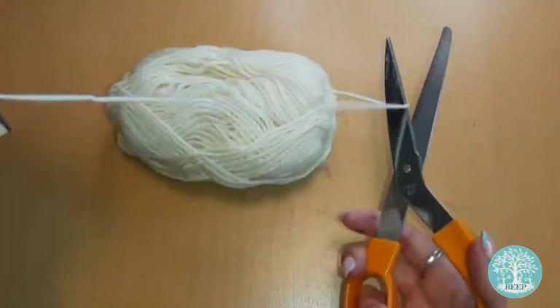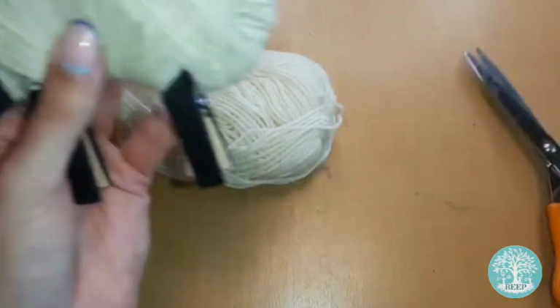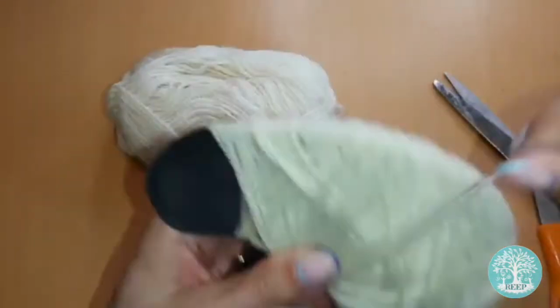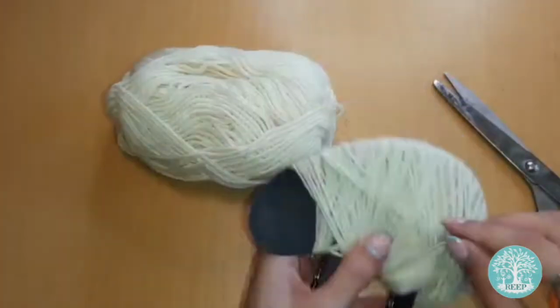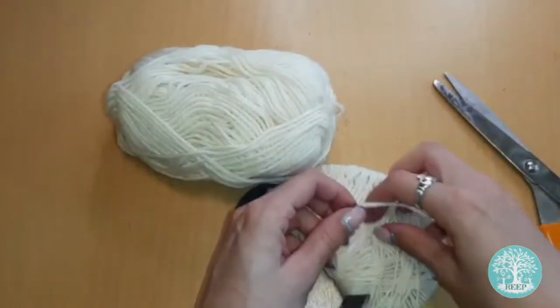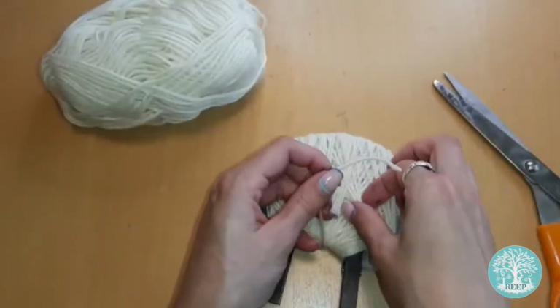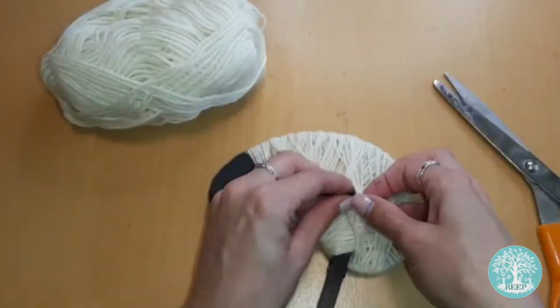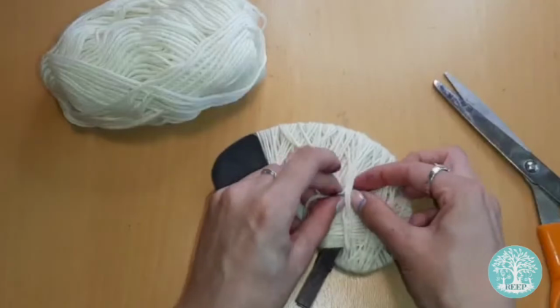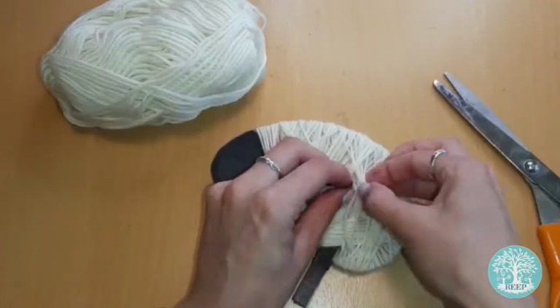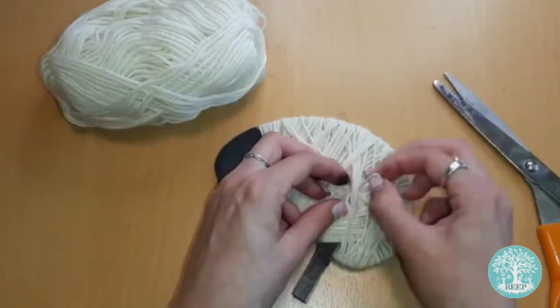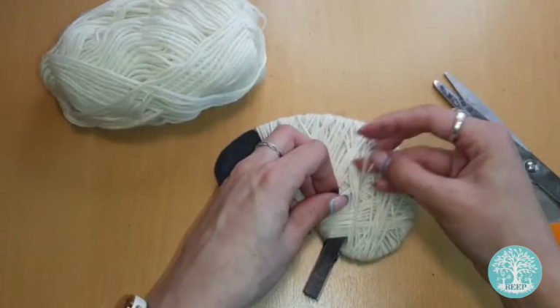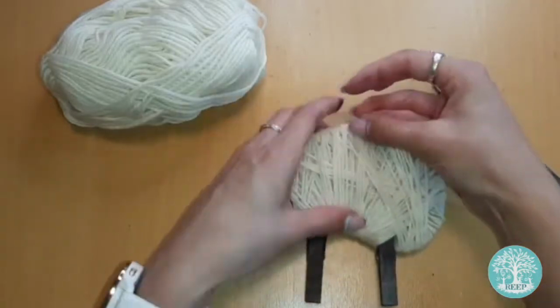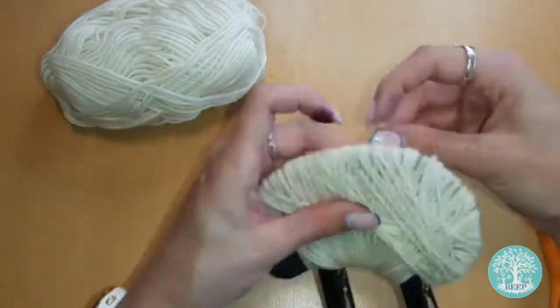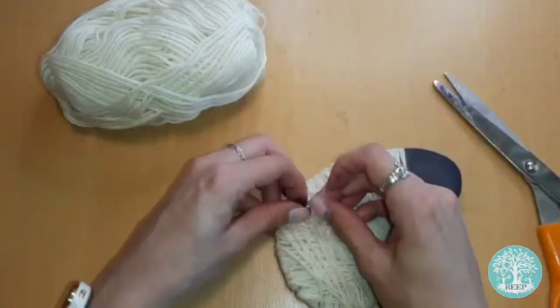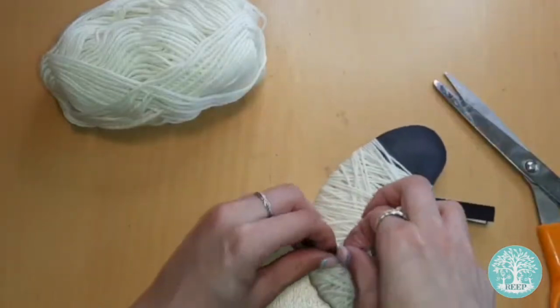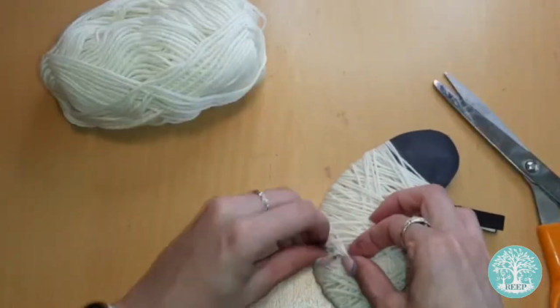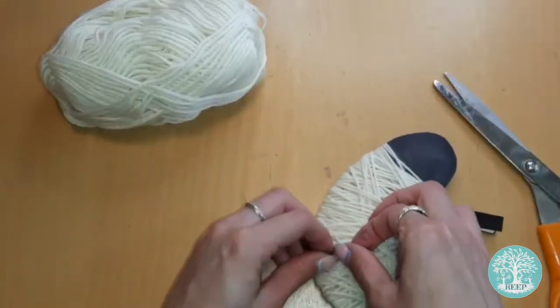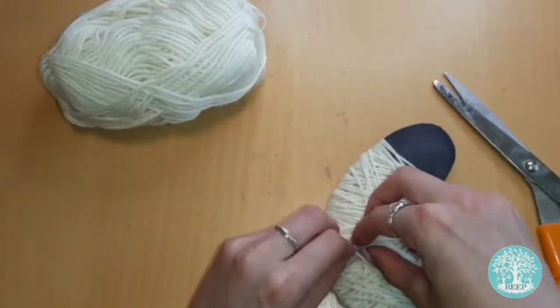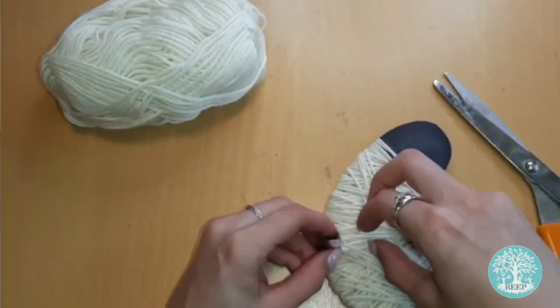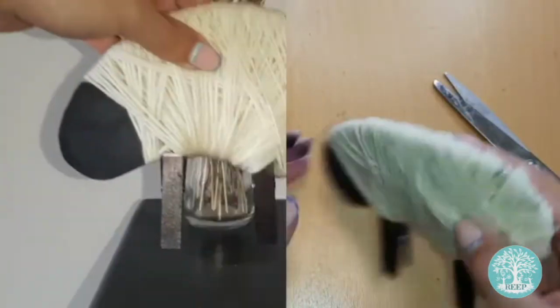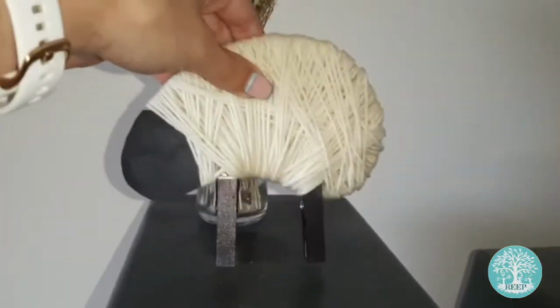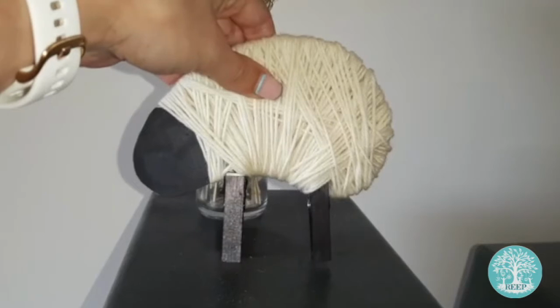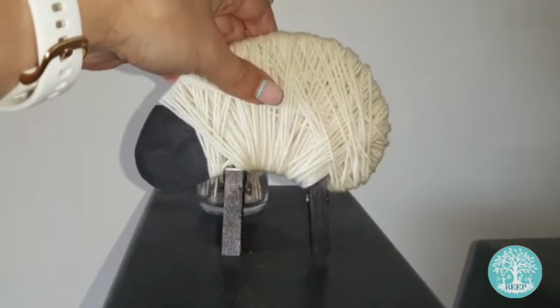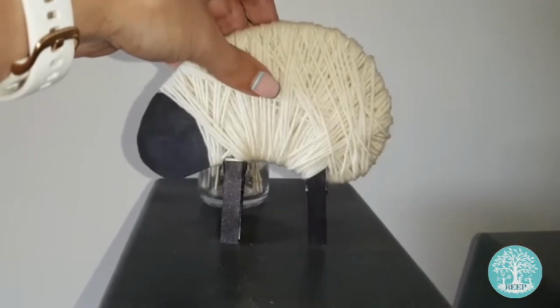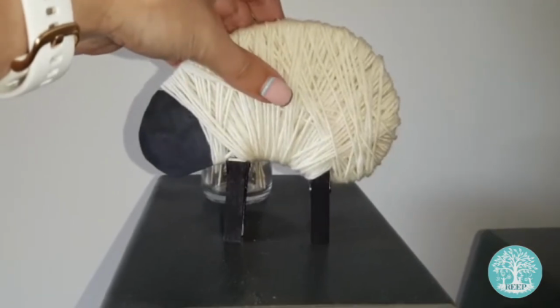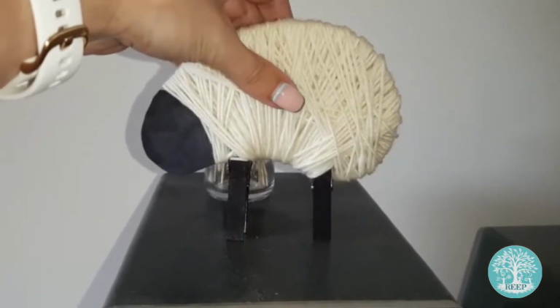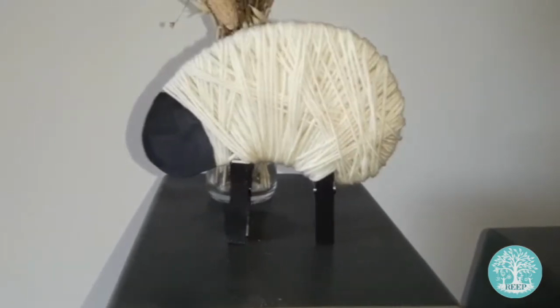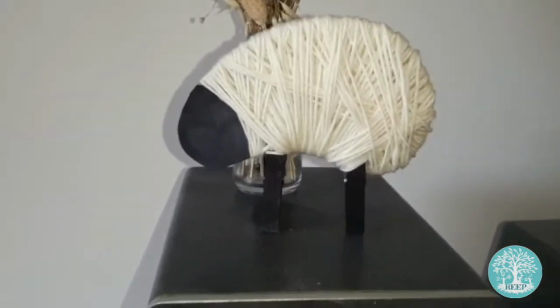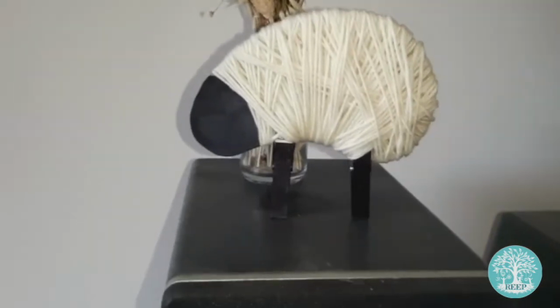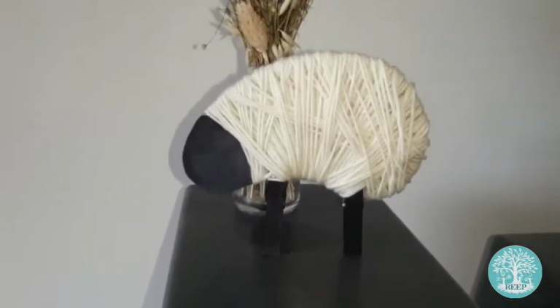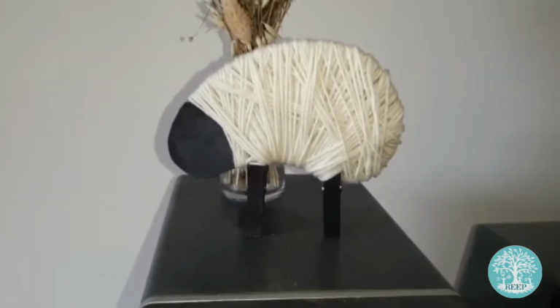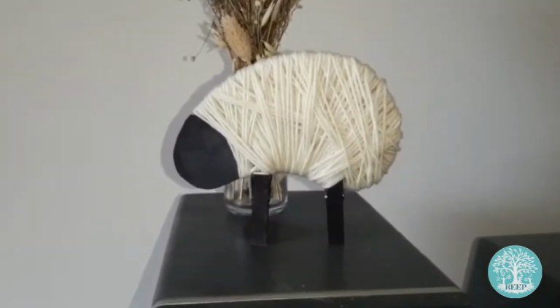When you've finished, cut the end of the wool and tuck it into the rest of it to secure the wool in place. Stand your sheep up on its legs and put it out on display for everyone to enjoy.